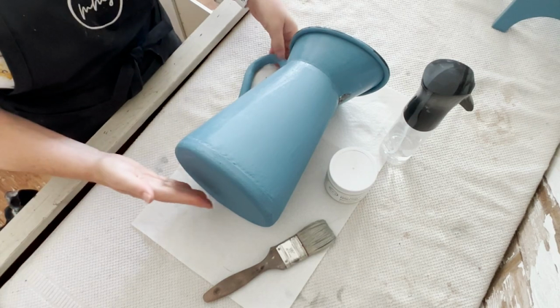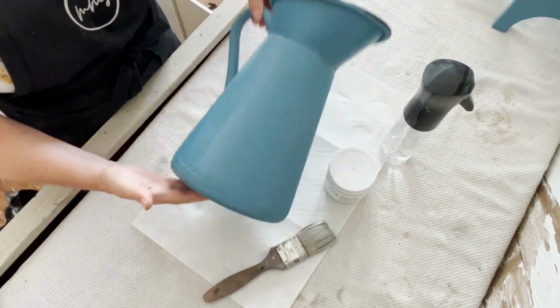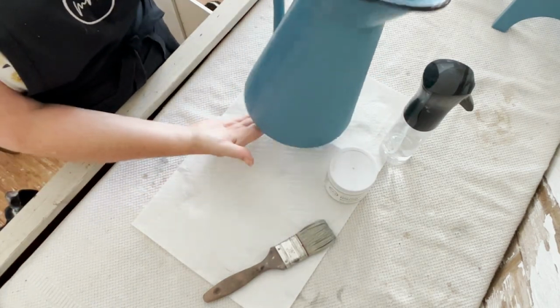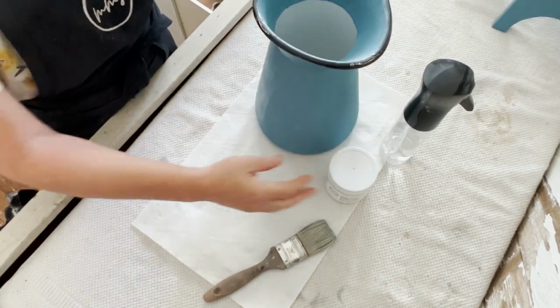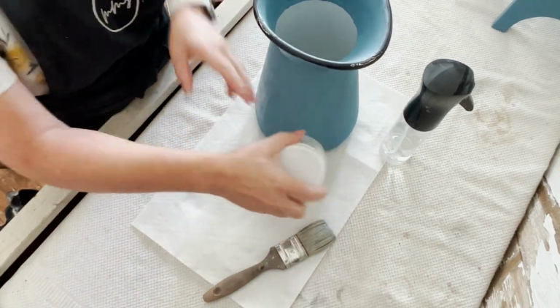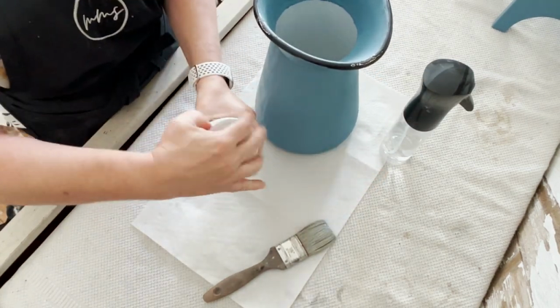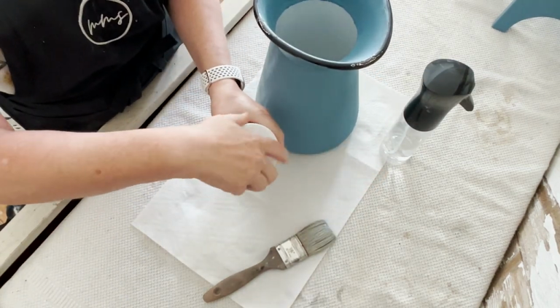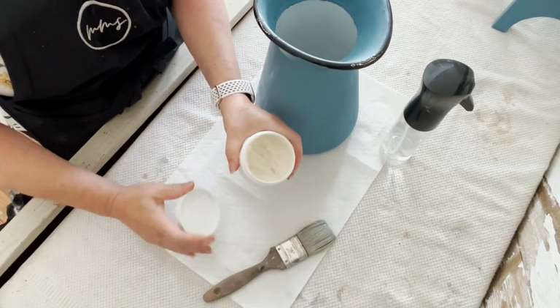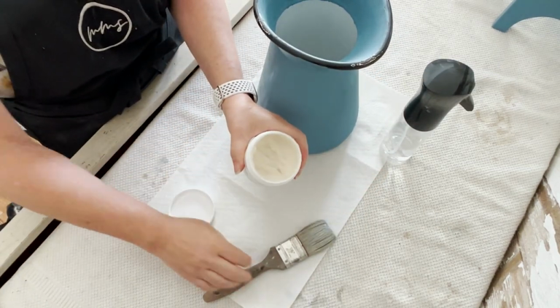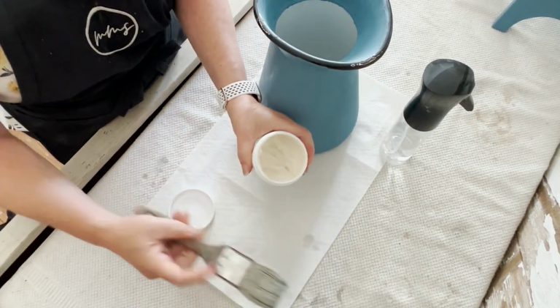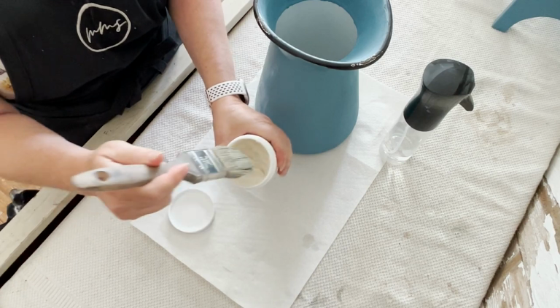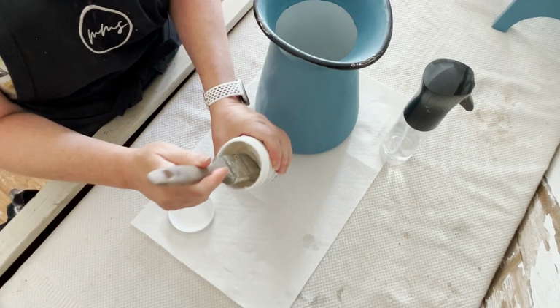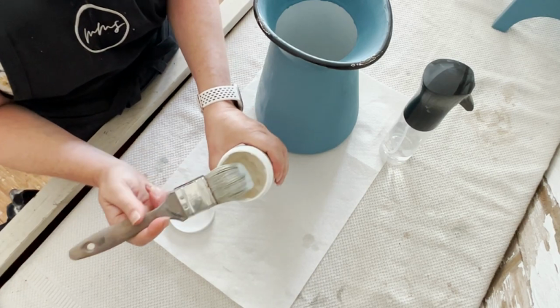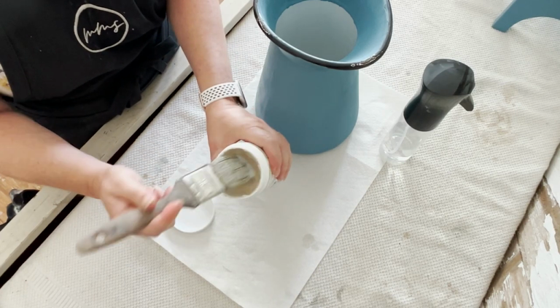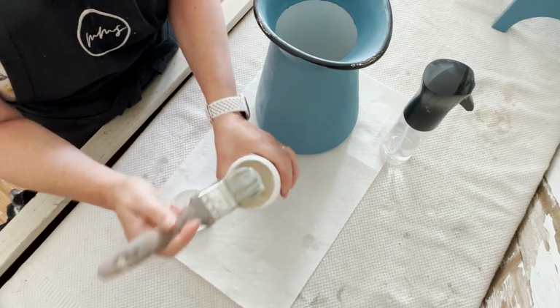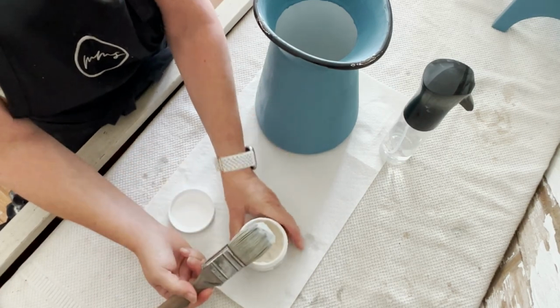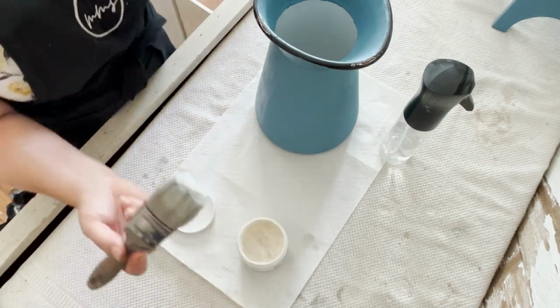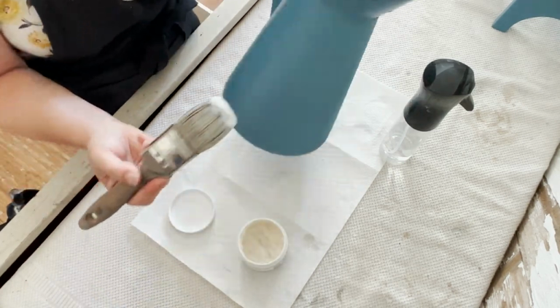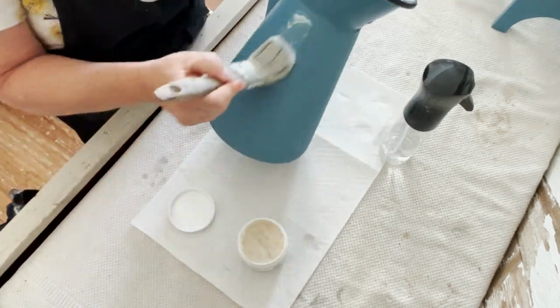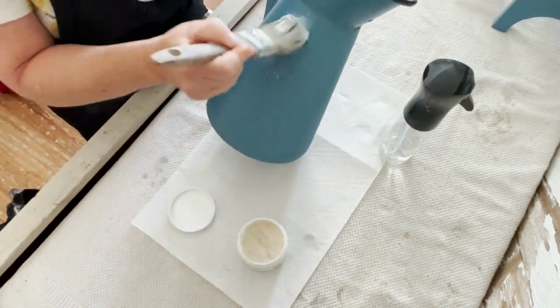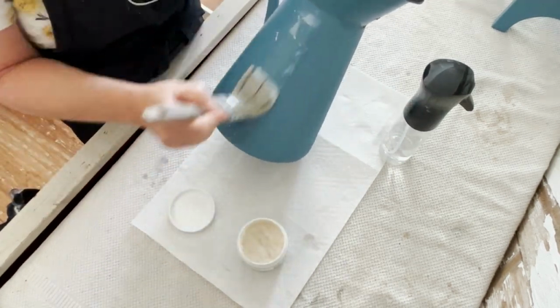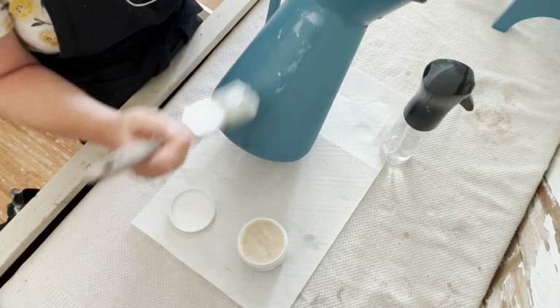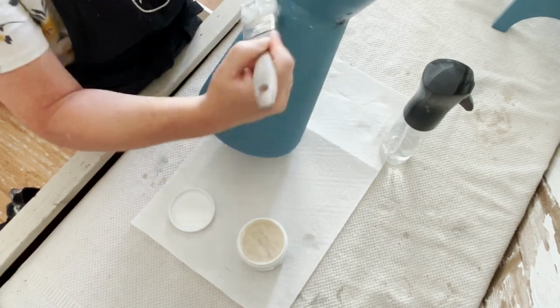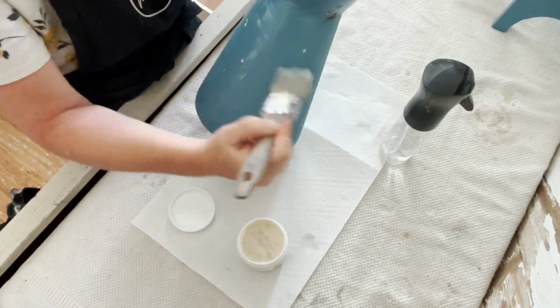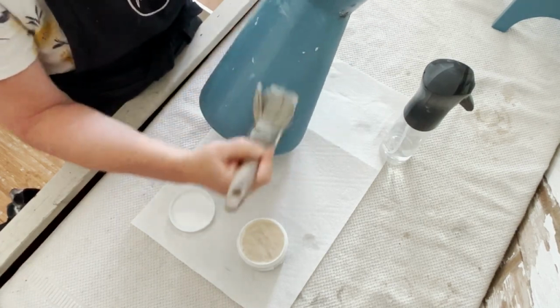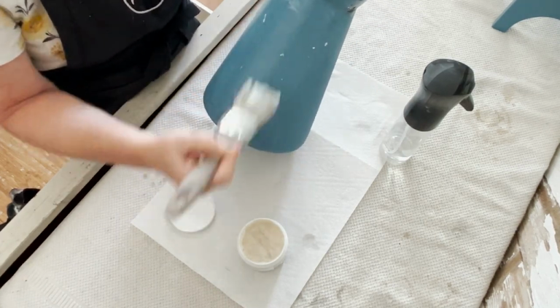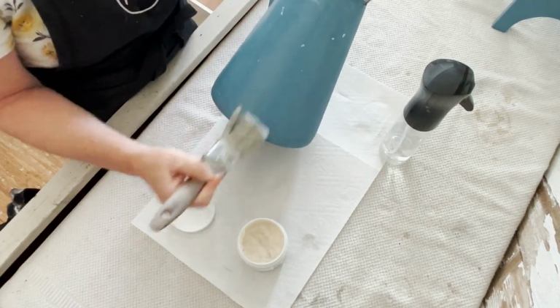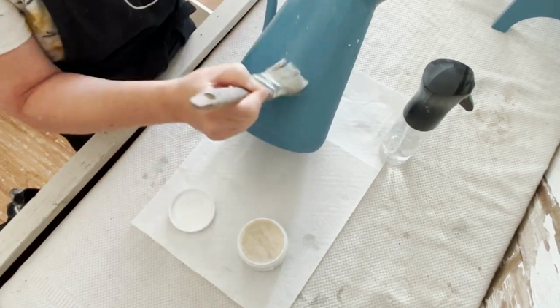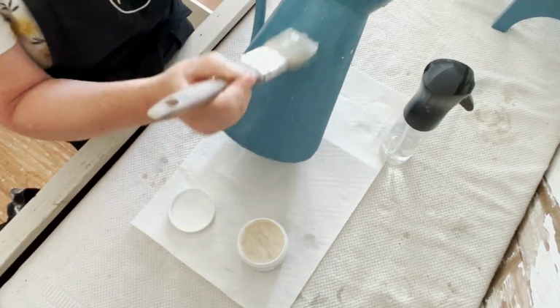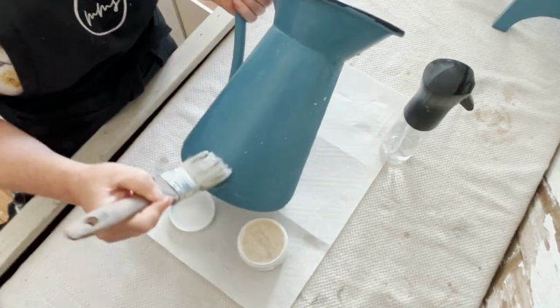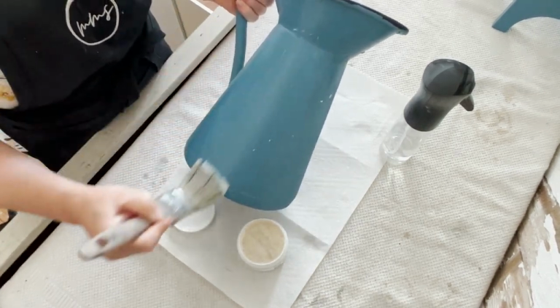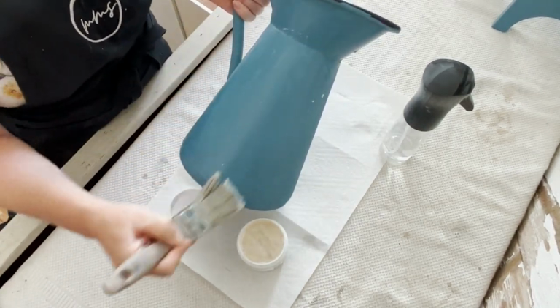When should you use milk coat? Well, when you want a washable surface or when you need something more durable than milk wax or milk oil. You can also use it as a barrier between two colors to get that perfect chippy two-tone look.